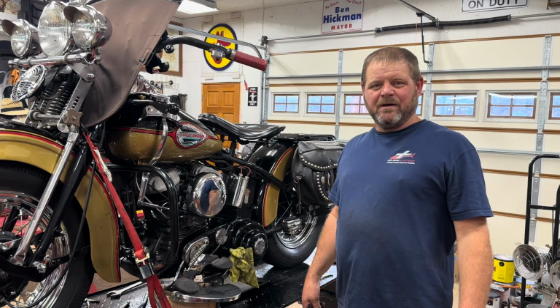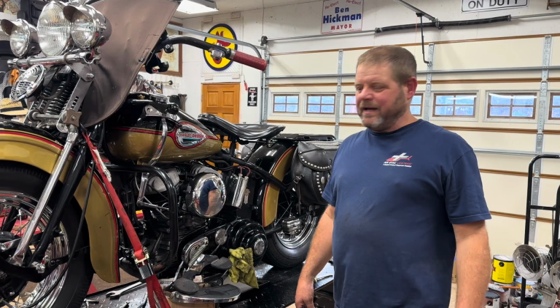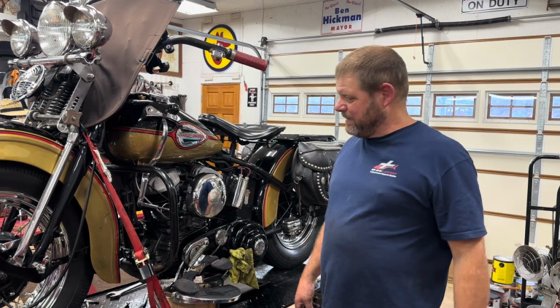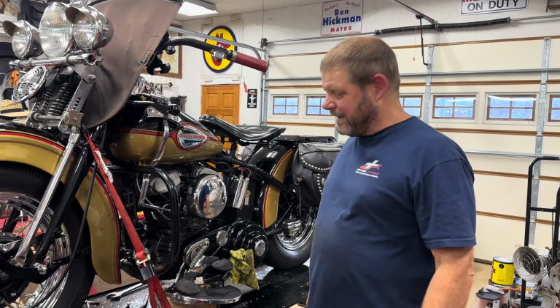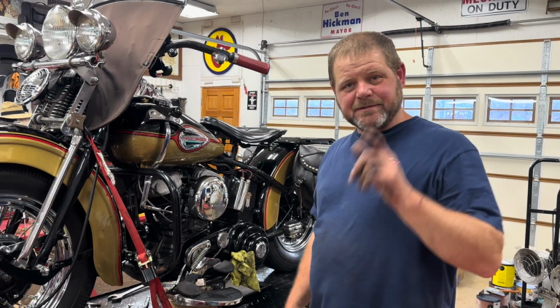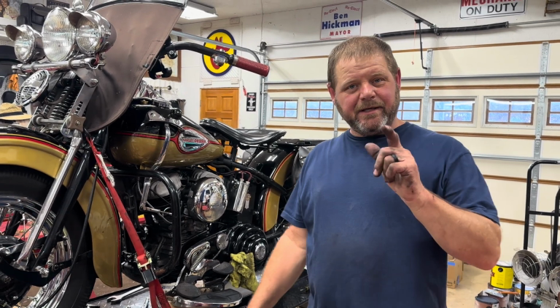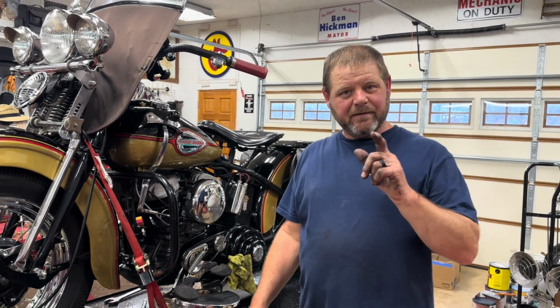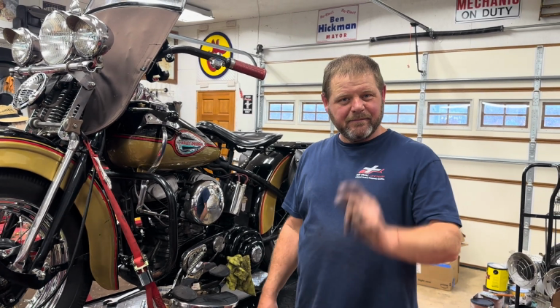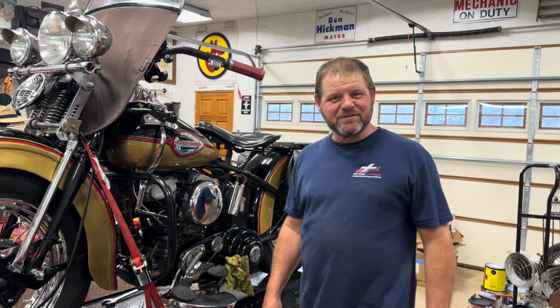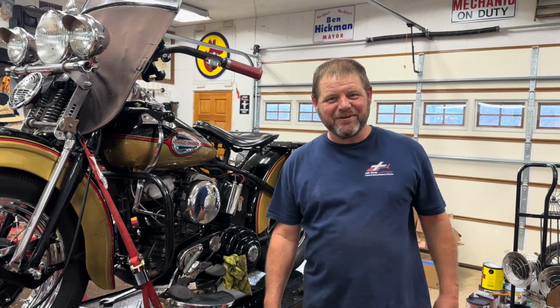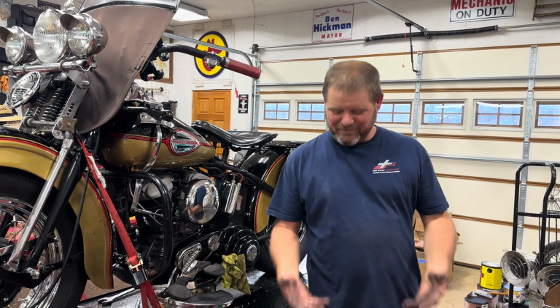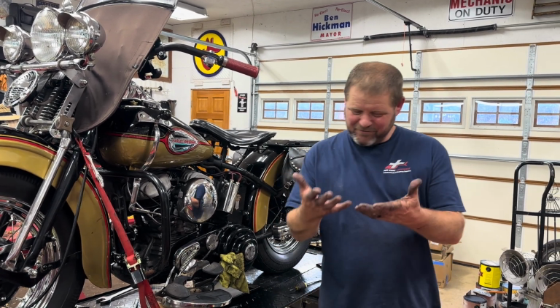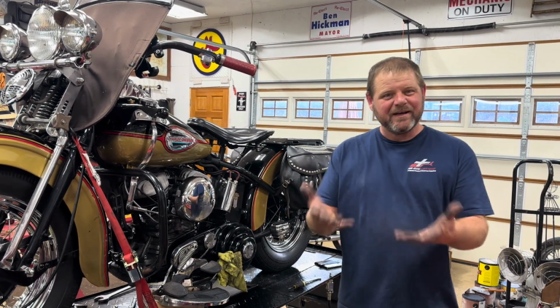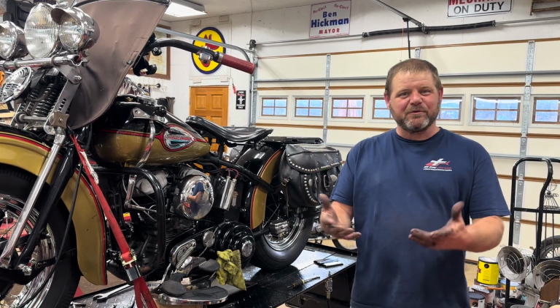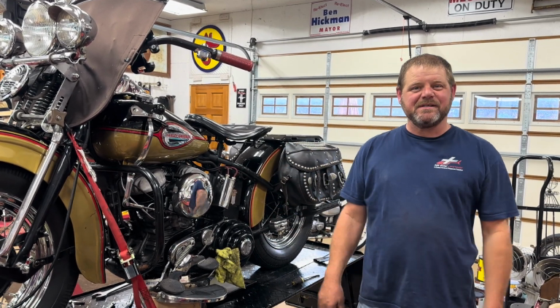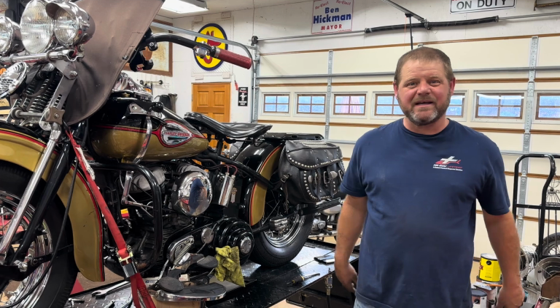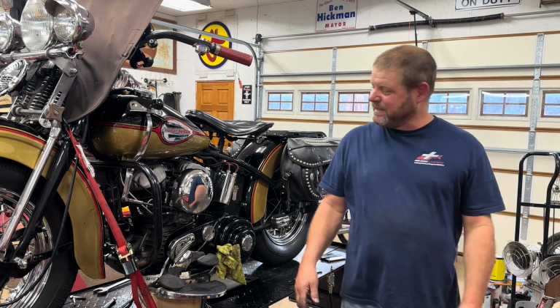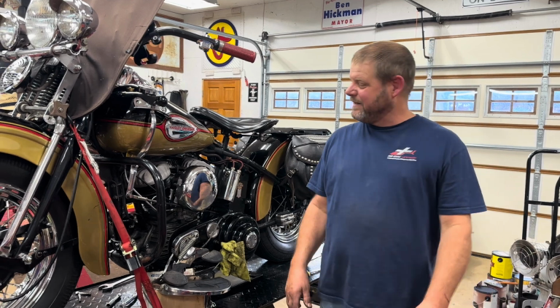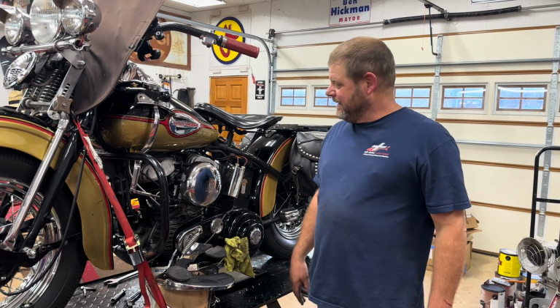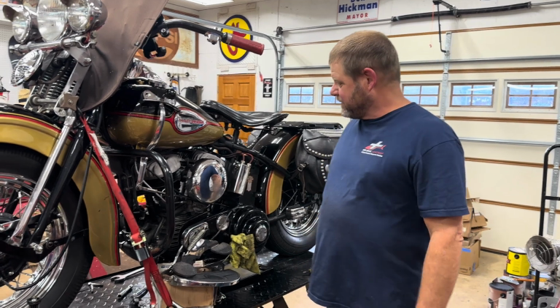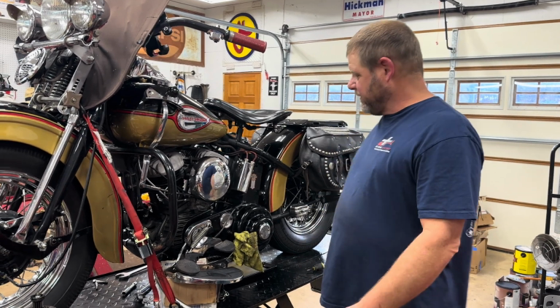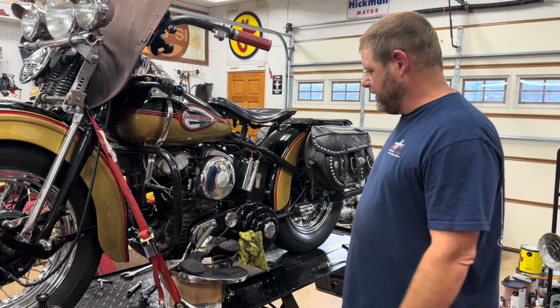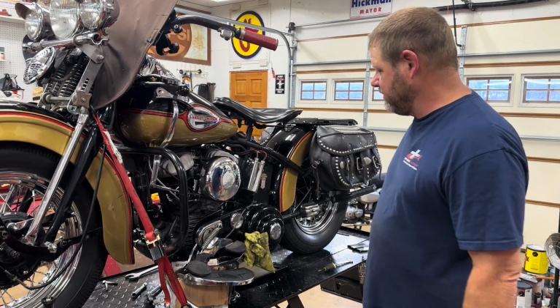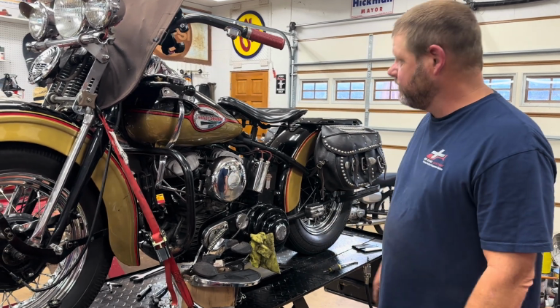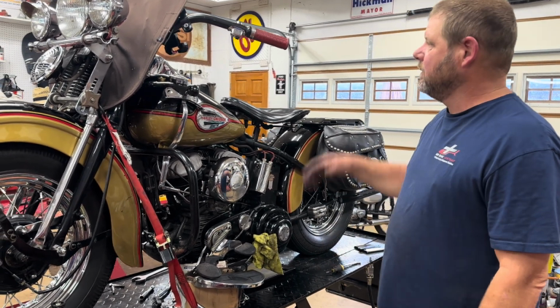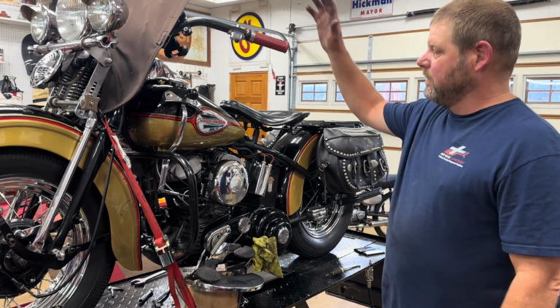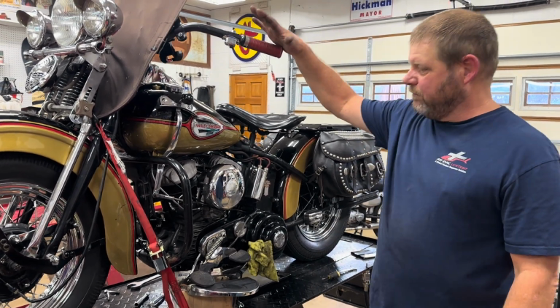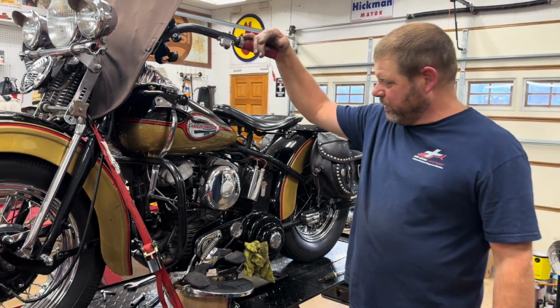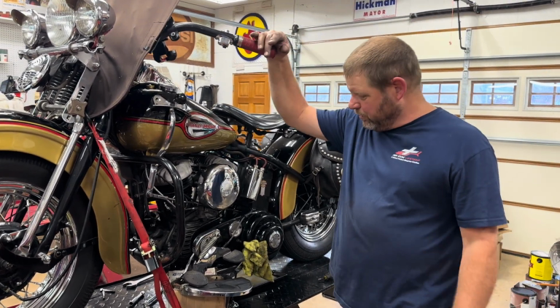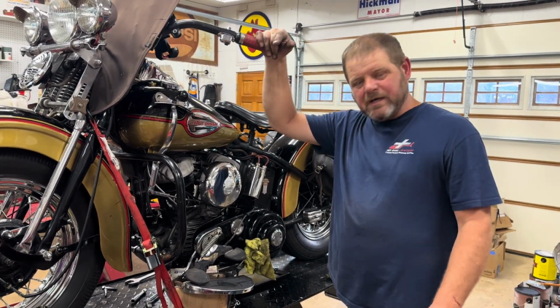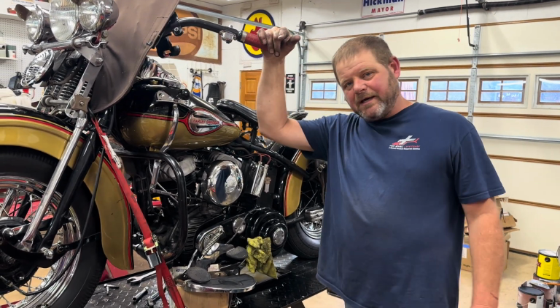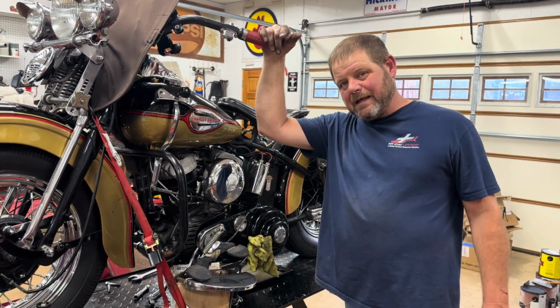All right everybody, Antique Motorcycle Revival. I am greasy as I can be. I took the old '42 WLA...